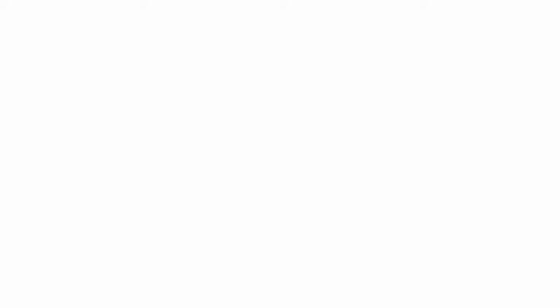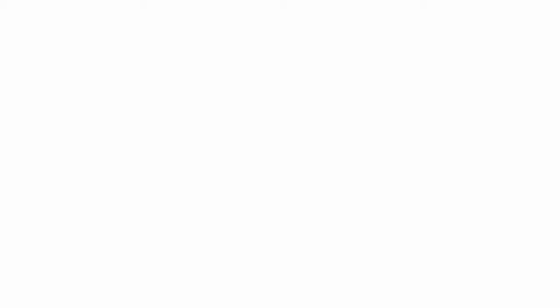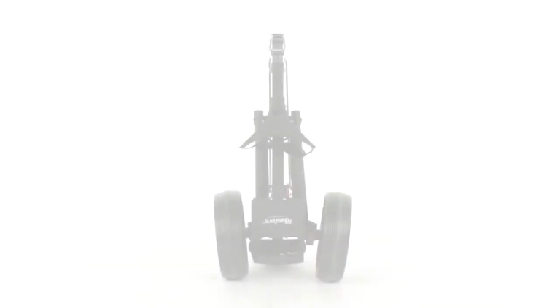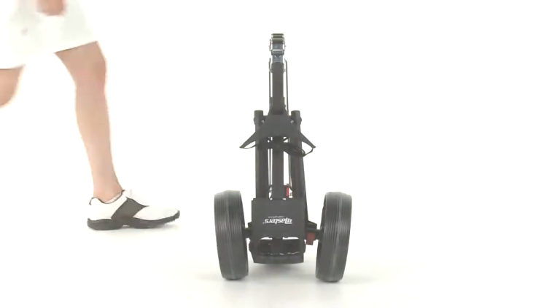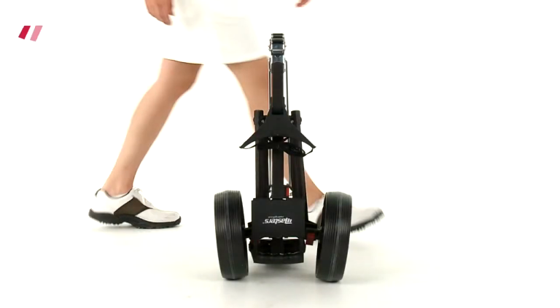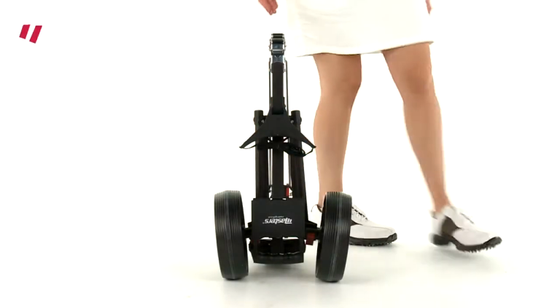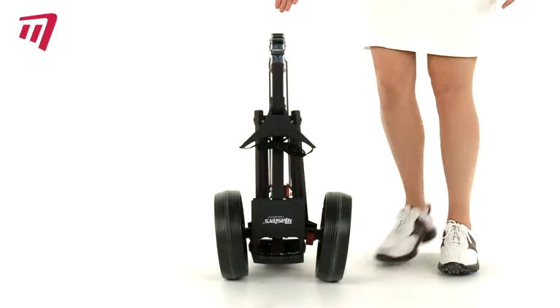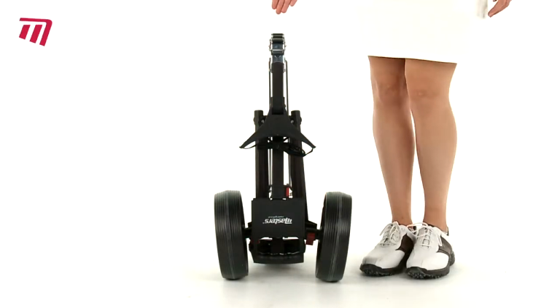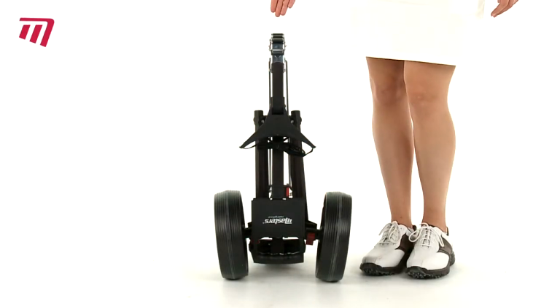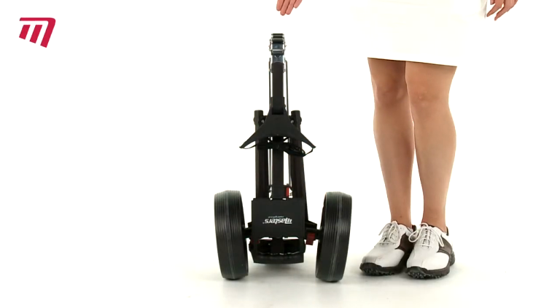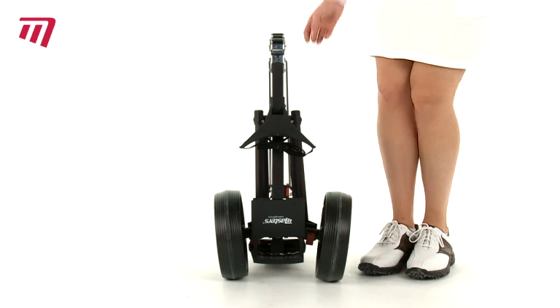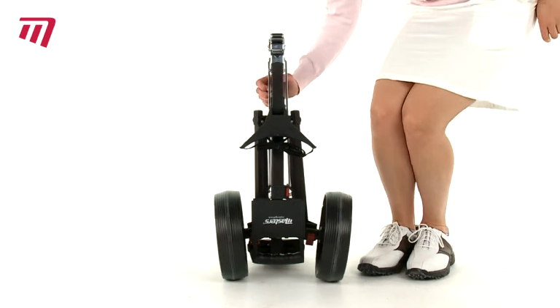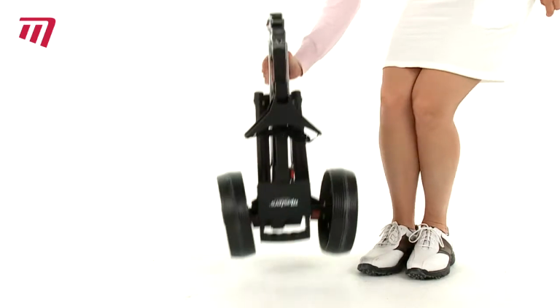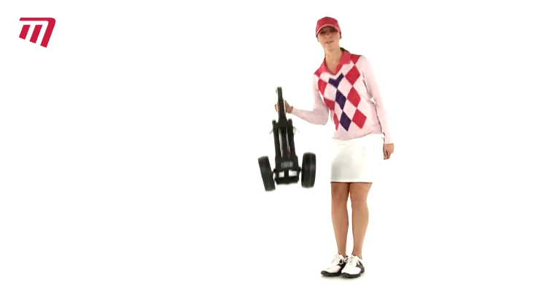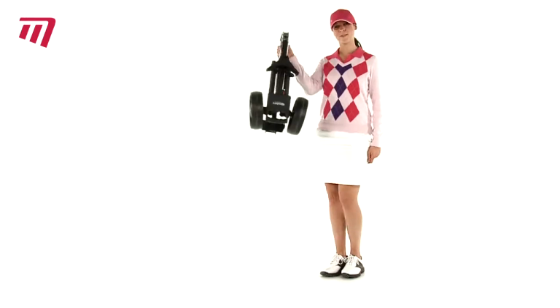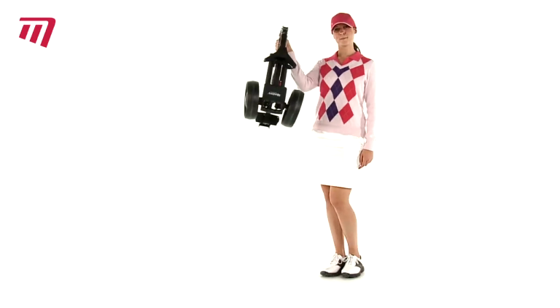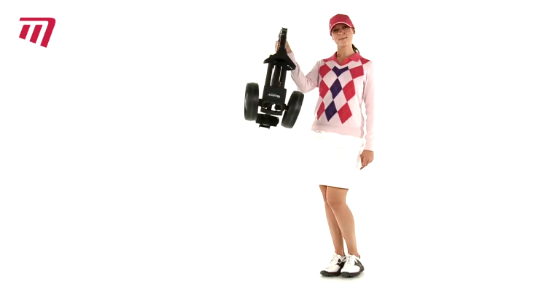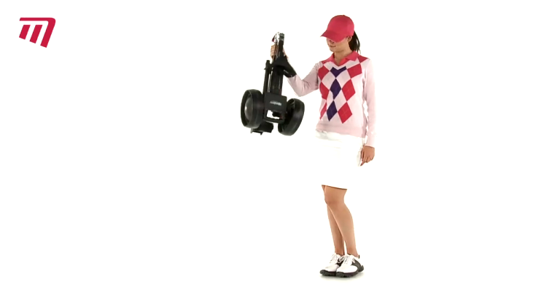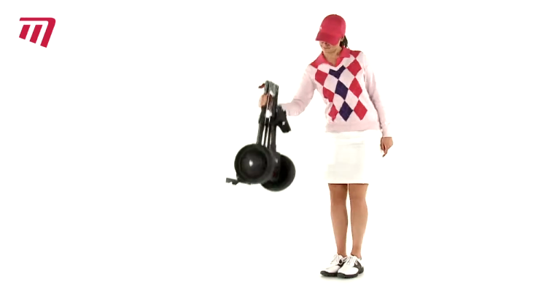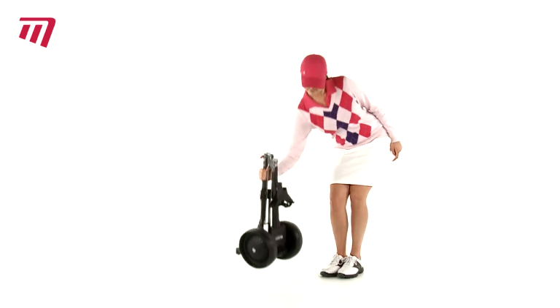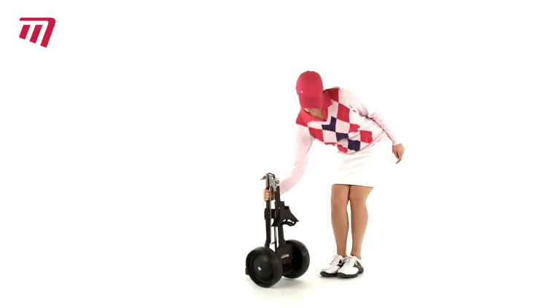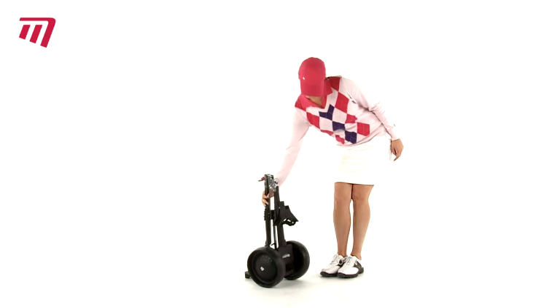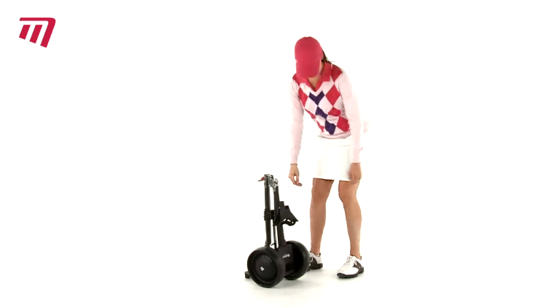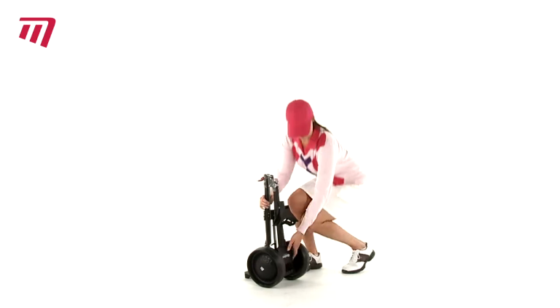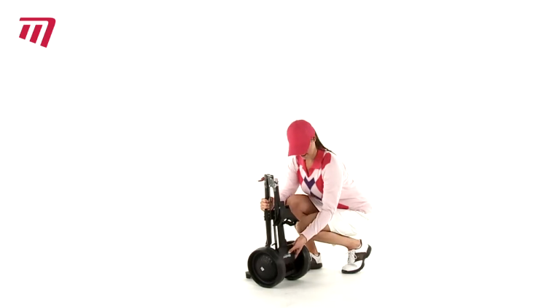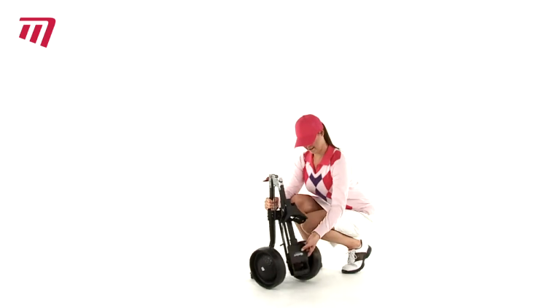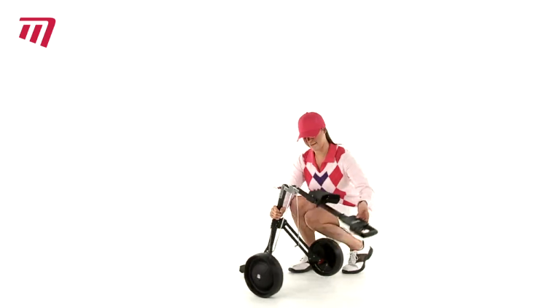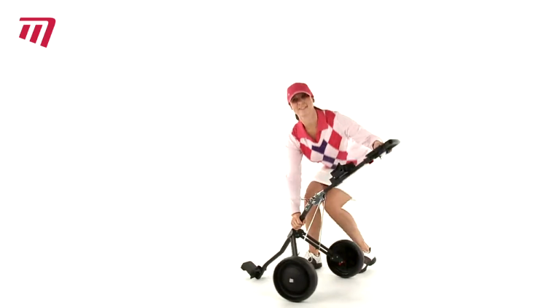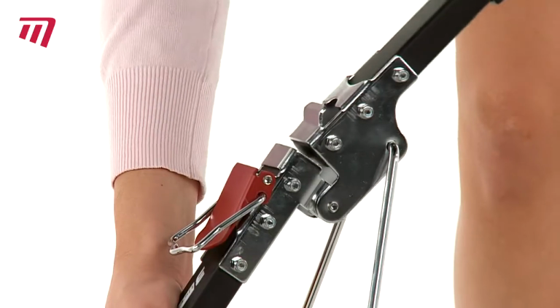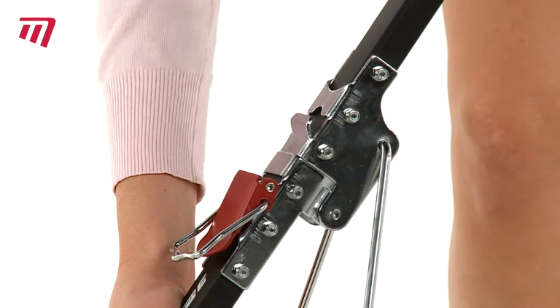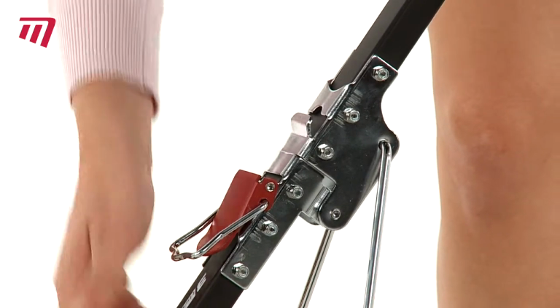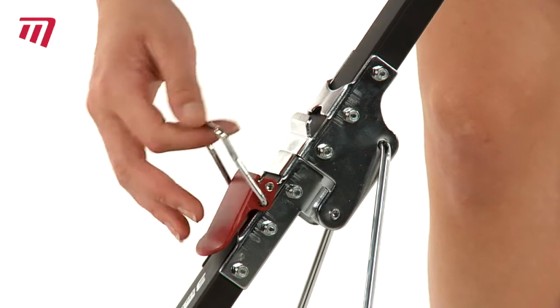Are you looking for a lightweight and extremely compact trolley? Then the Masters 3 Series 2 Wheel Compact is the trolley for you. It folds to just 61cm and, with quick-release wheels, is a breeze to put up or down.